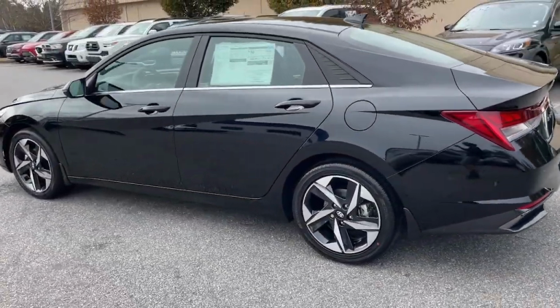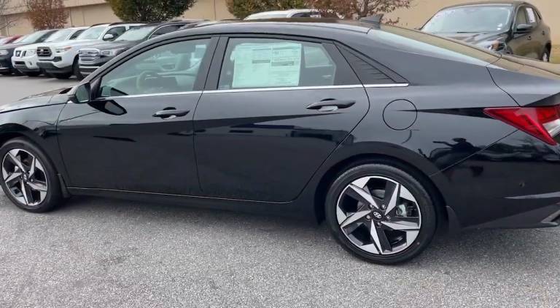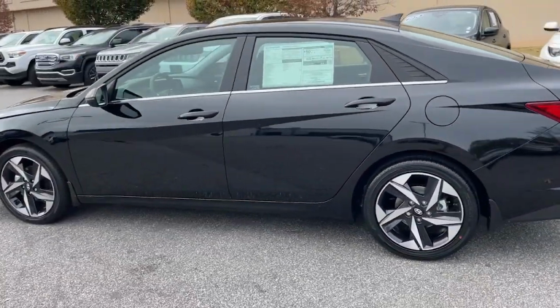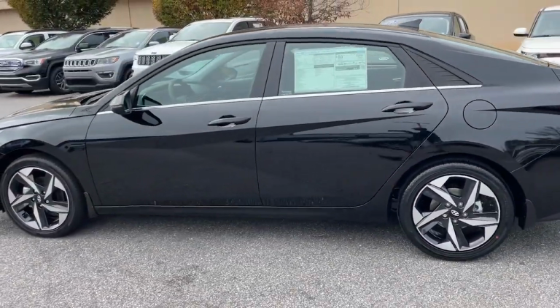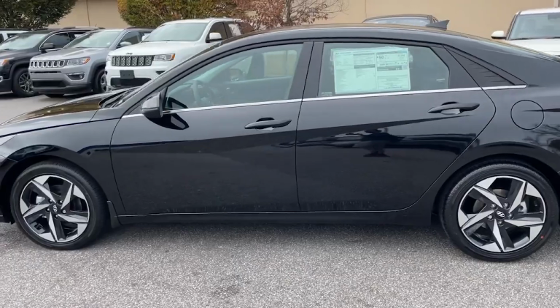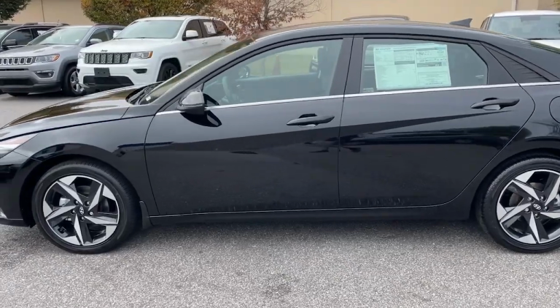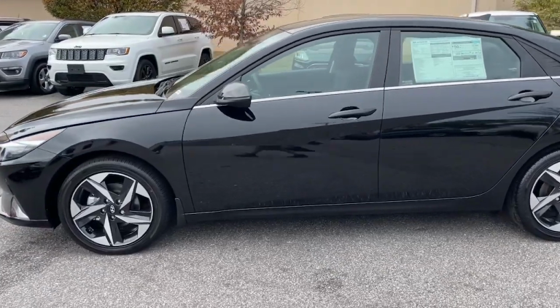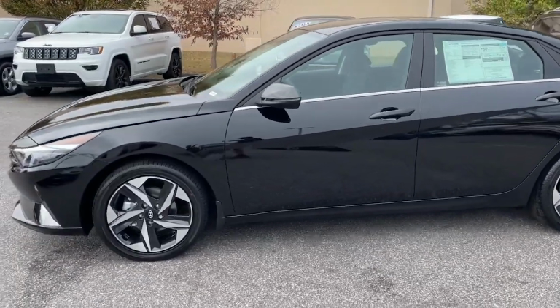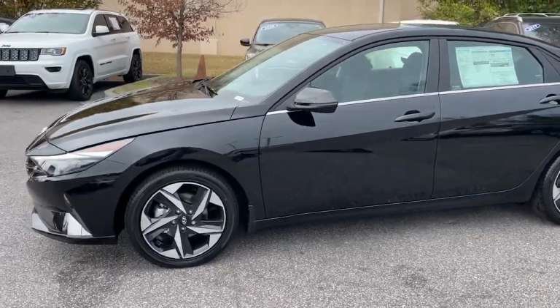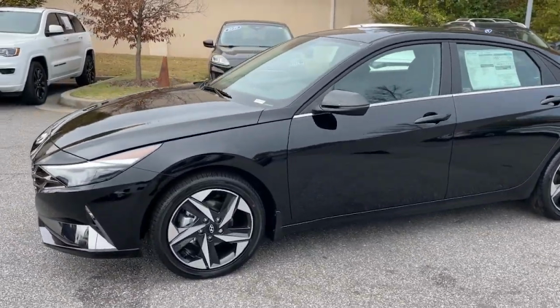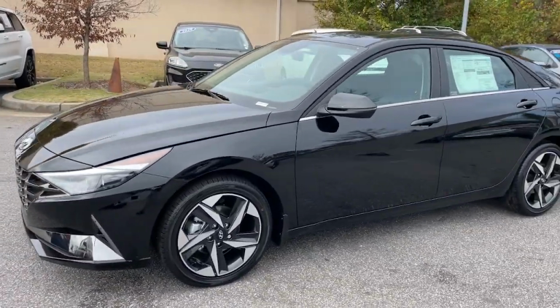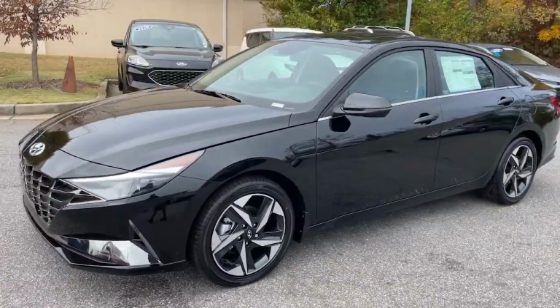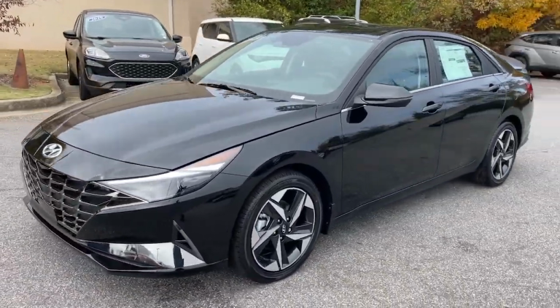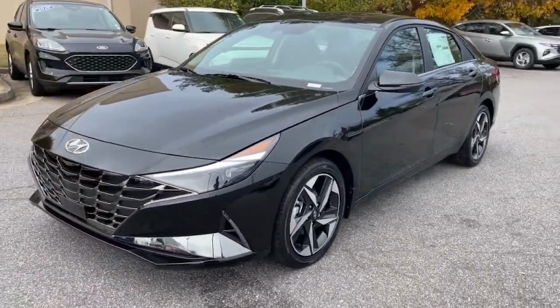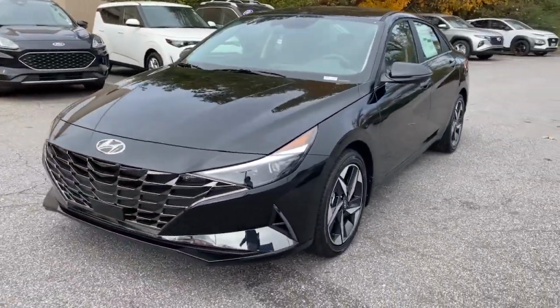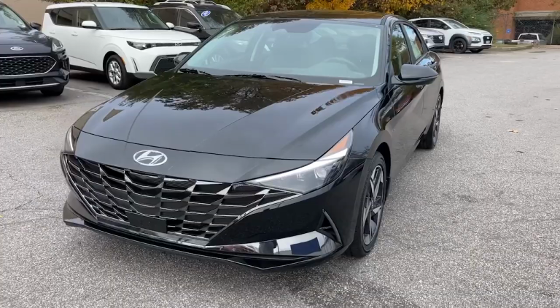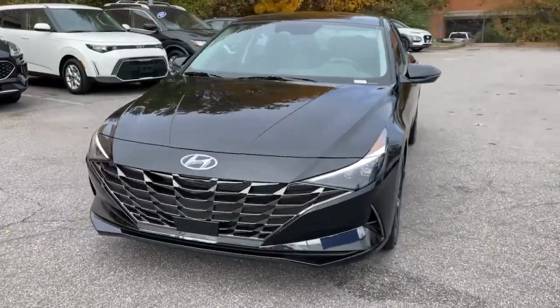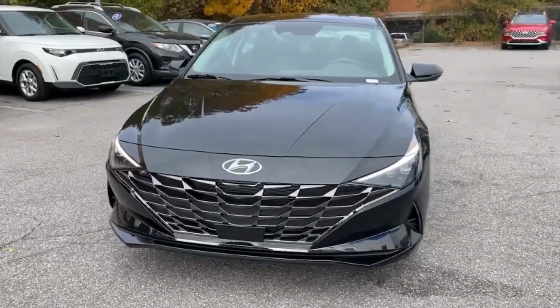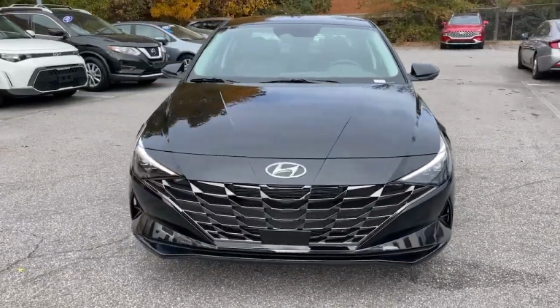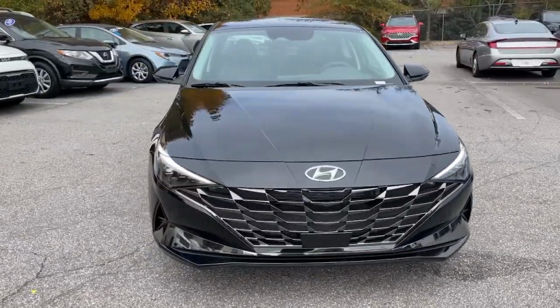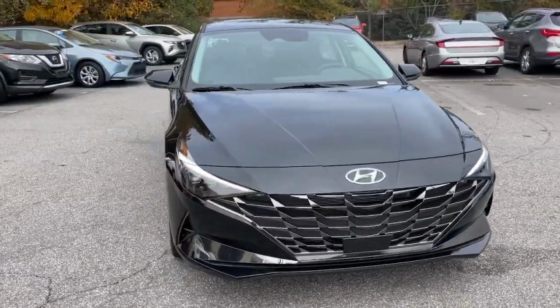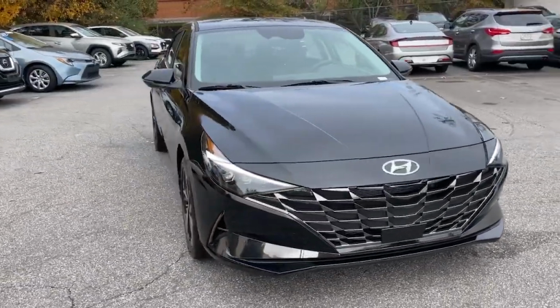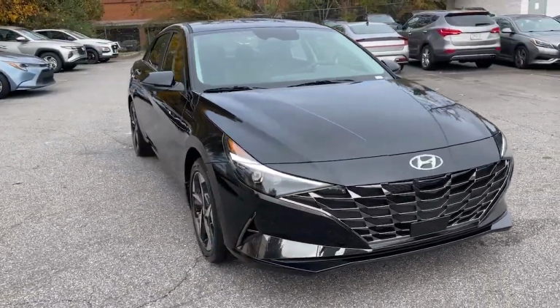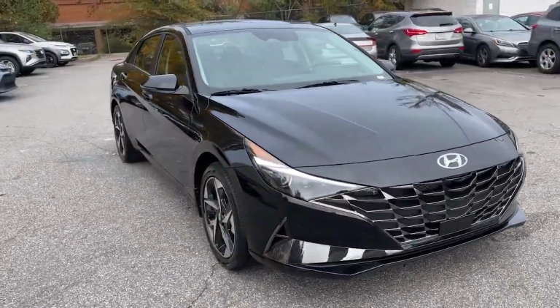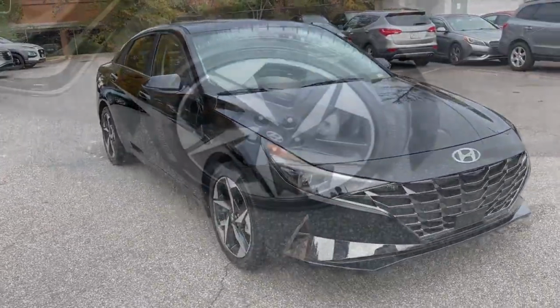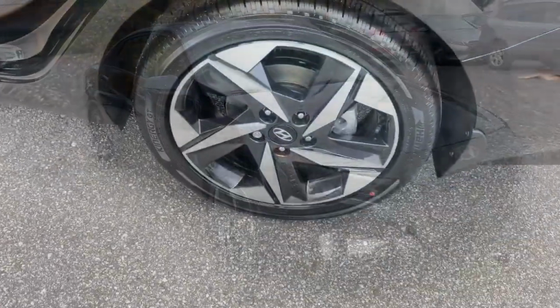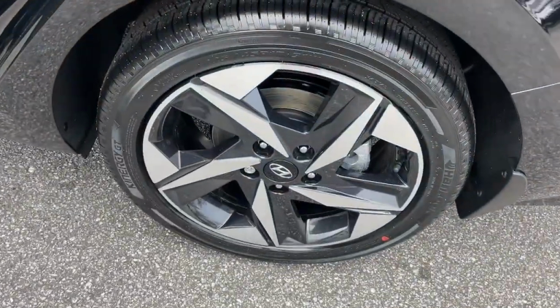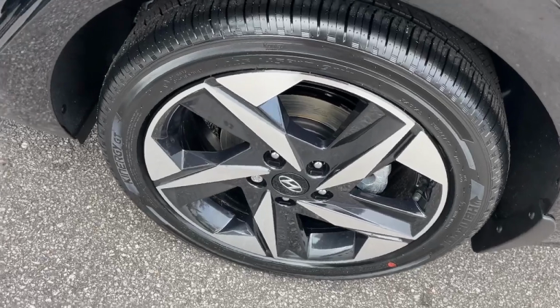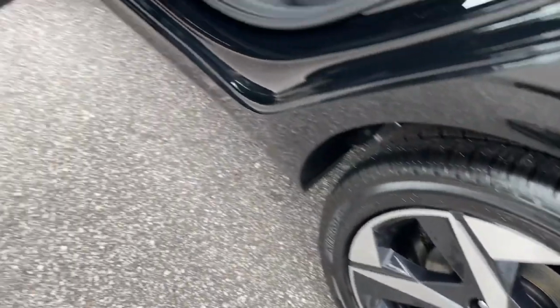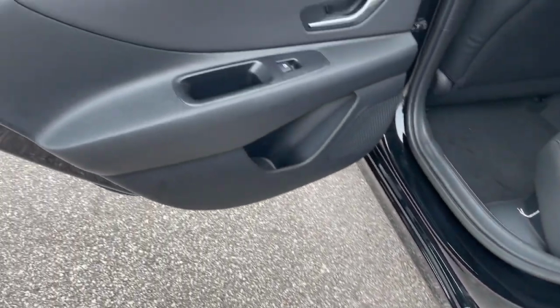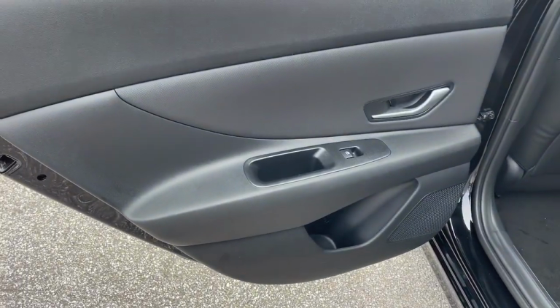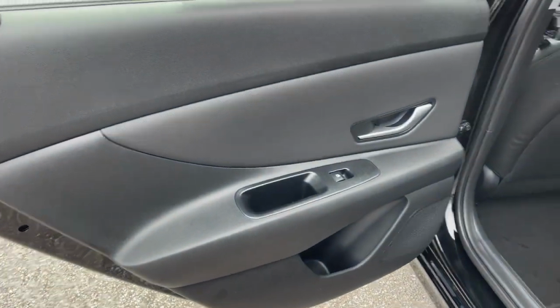Apple CarPlay and/or Android Auto. Heated and/or cooled front seats. Keyless entry. Moonroof. Navigation system. Heated mirrors. Backup camera. Satellite radio. Steering wheel audio controls.